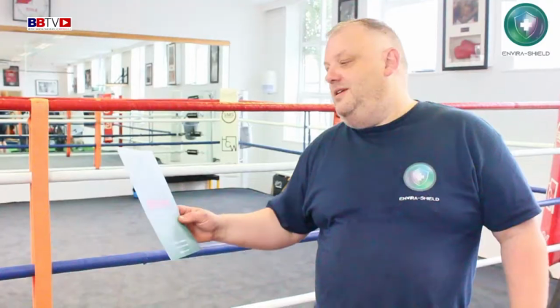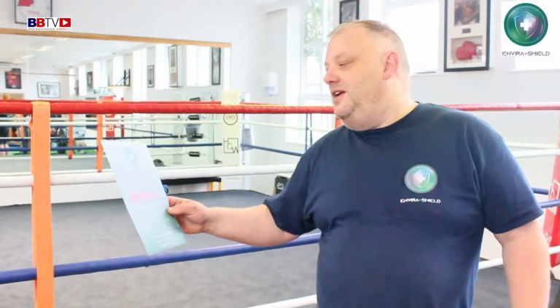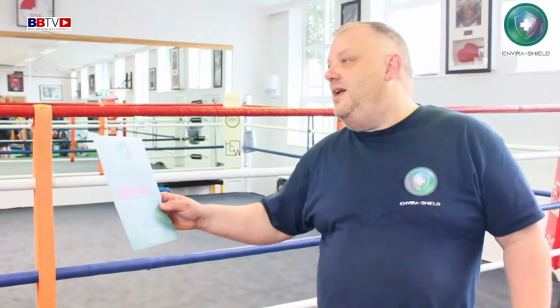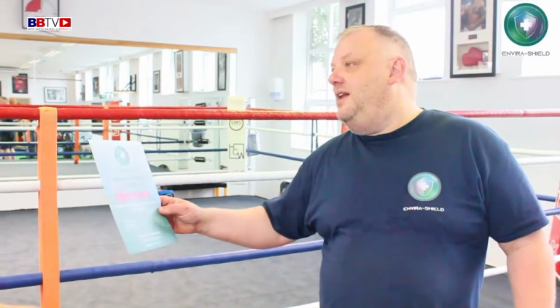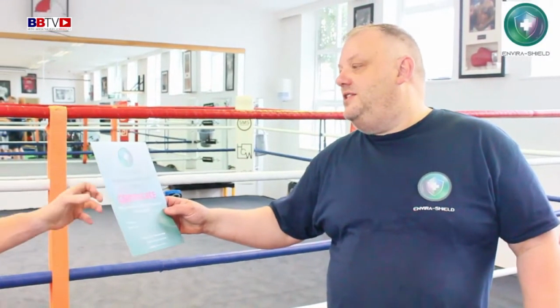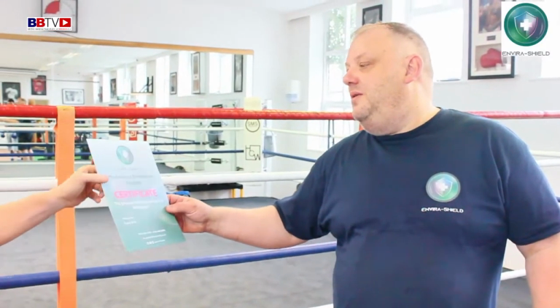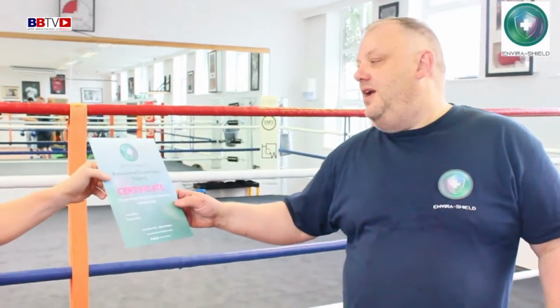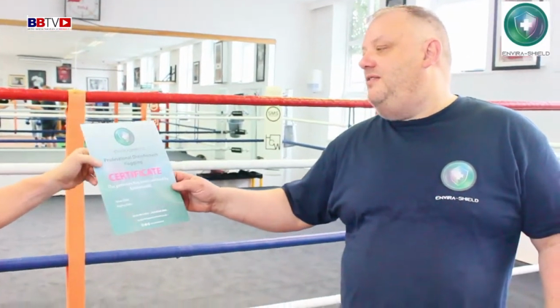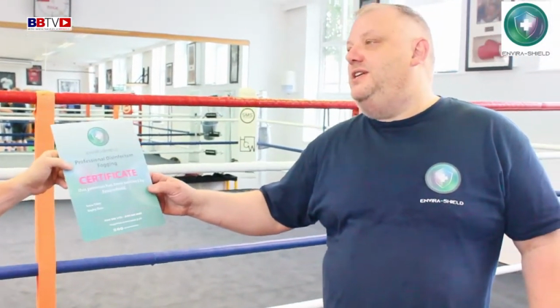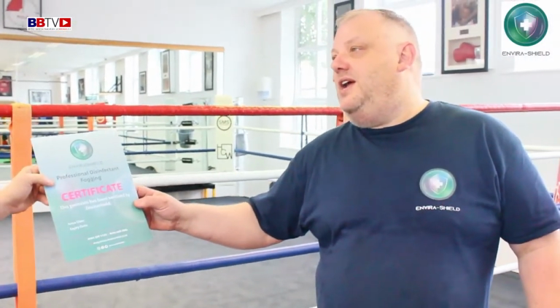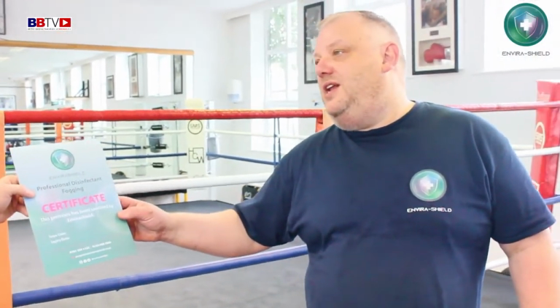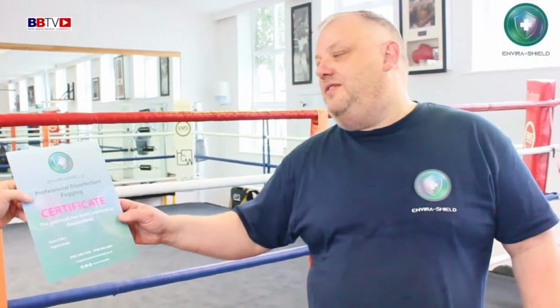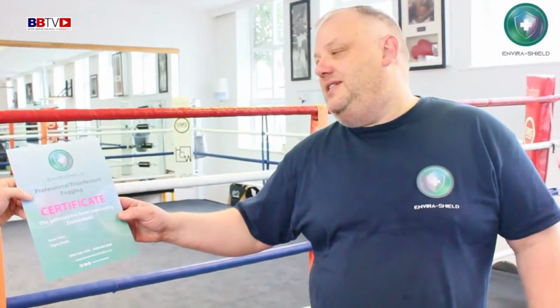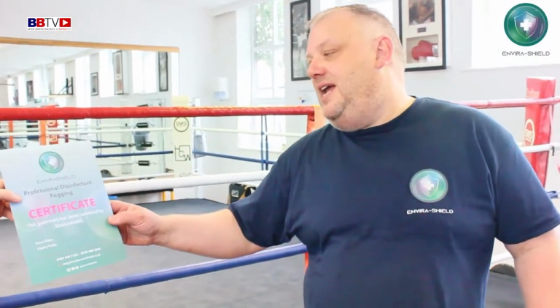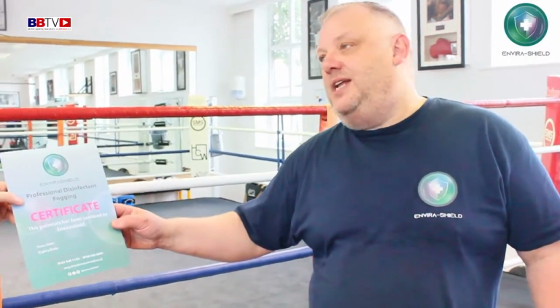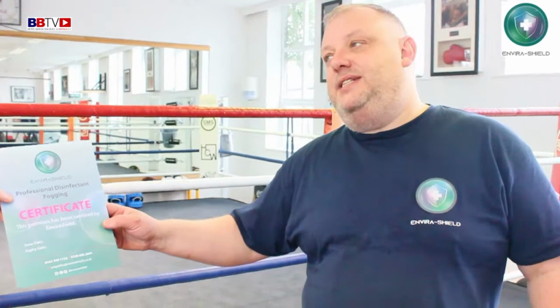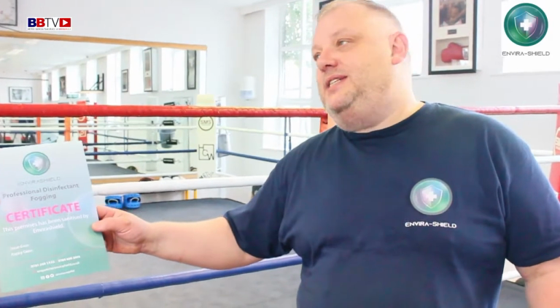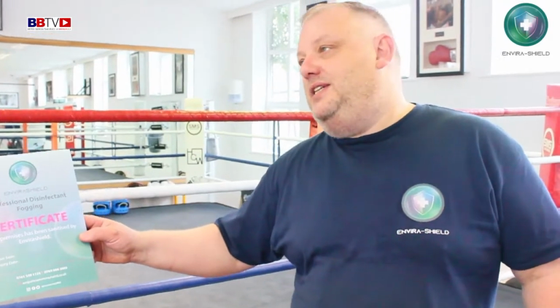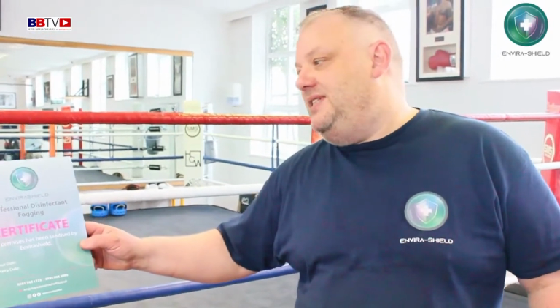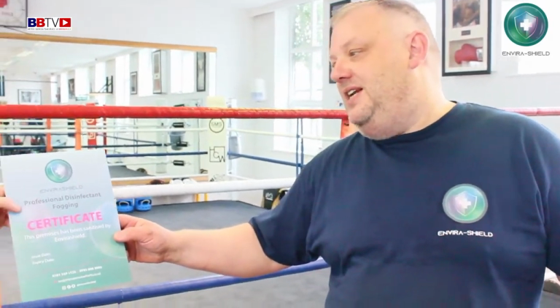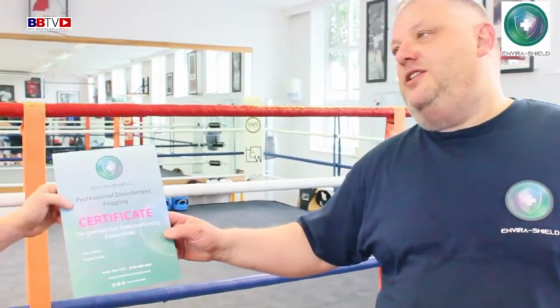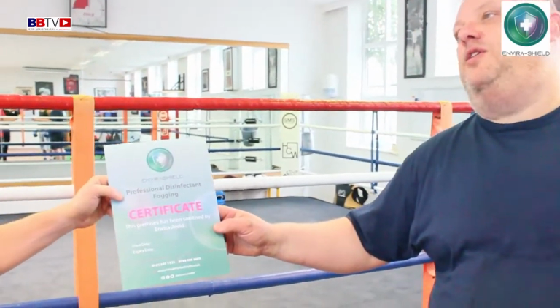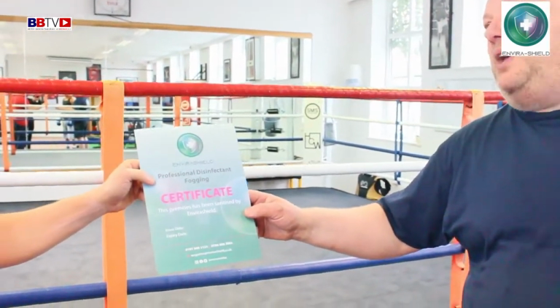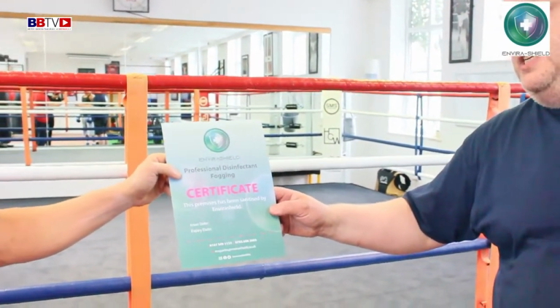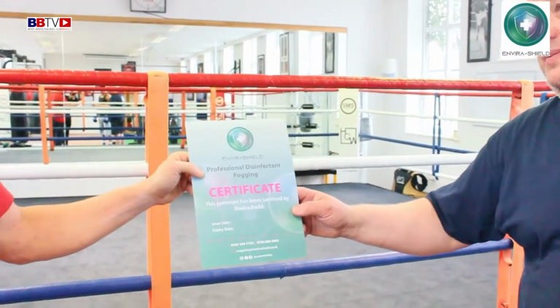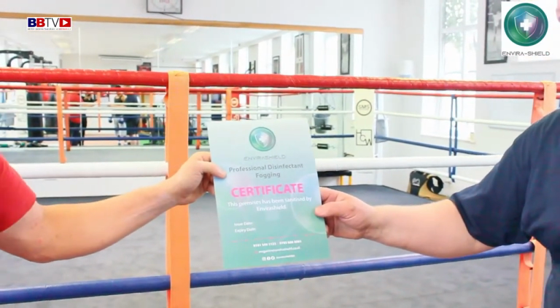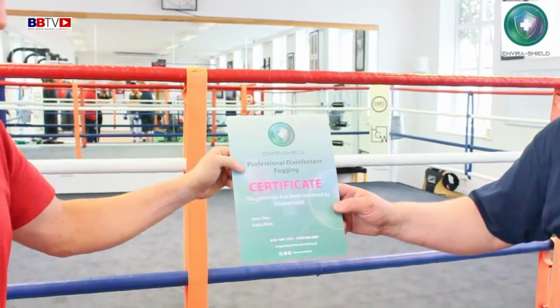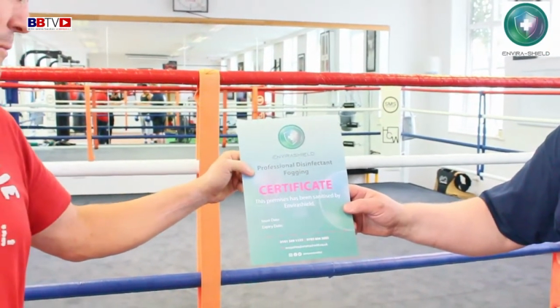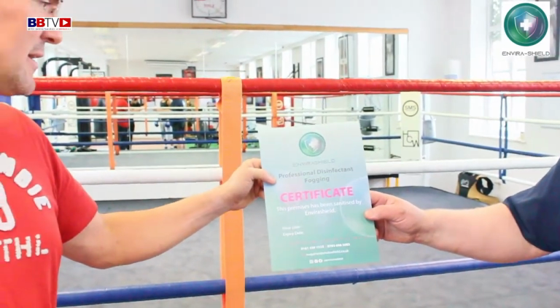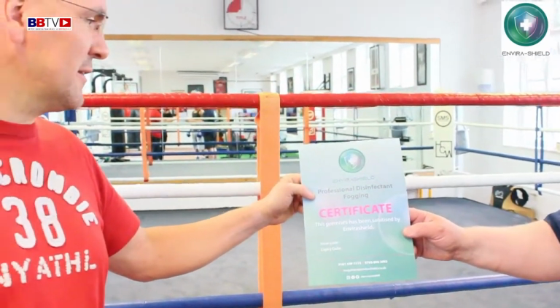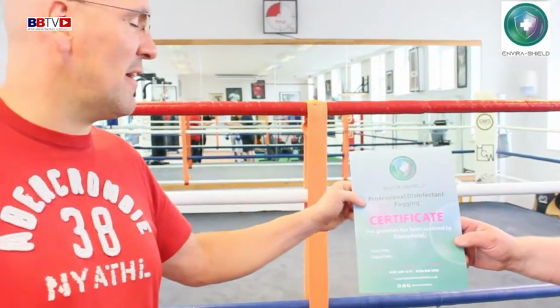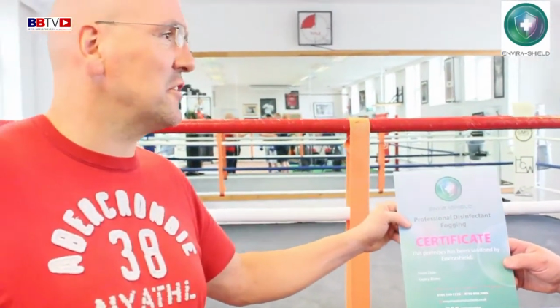There you go Arne, that's you — Environment Shielded now. You're clear for 90 days, you're sanitising, you're protected against all known pathogens. Thanks a lot Mark and Environment Shield.